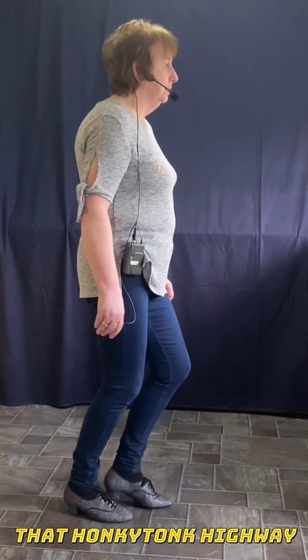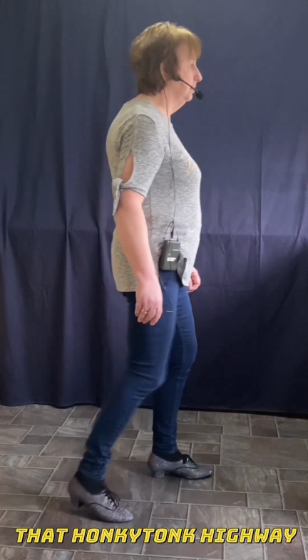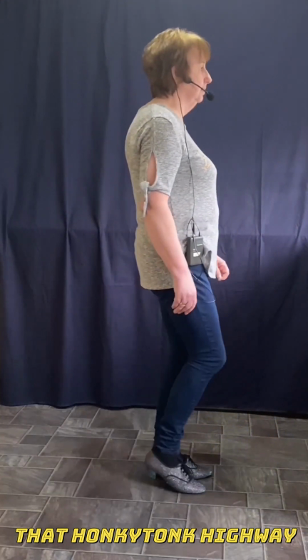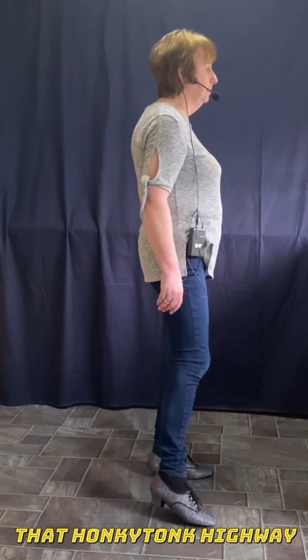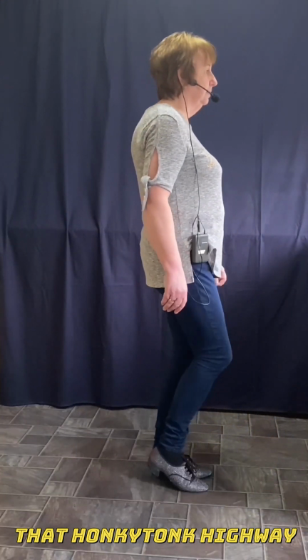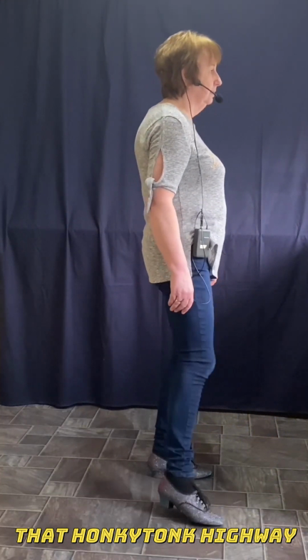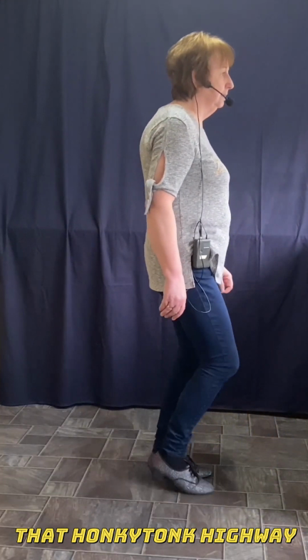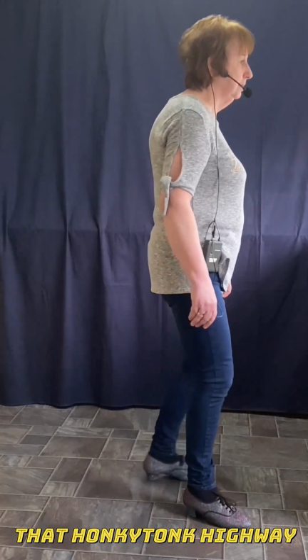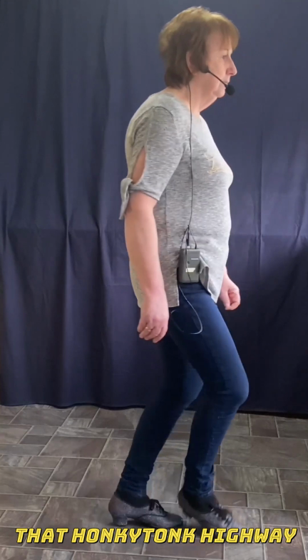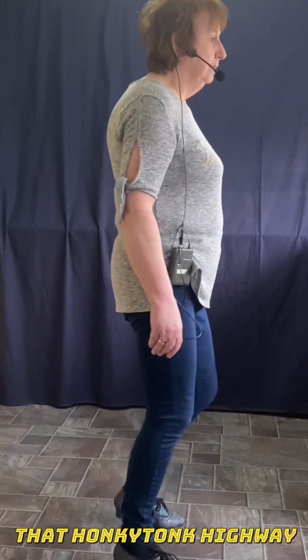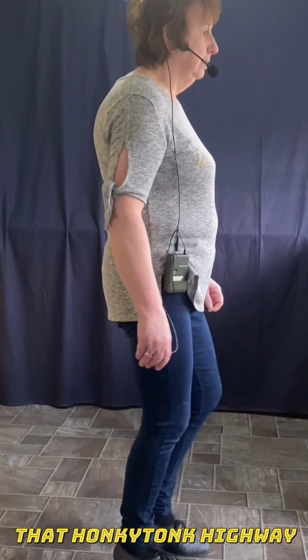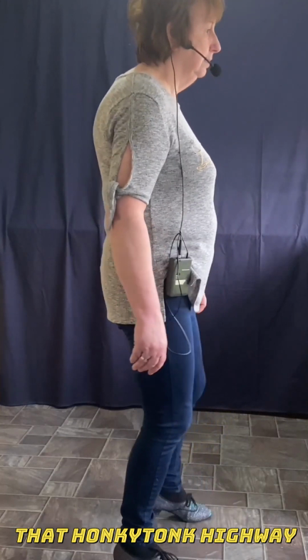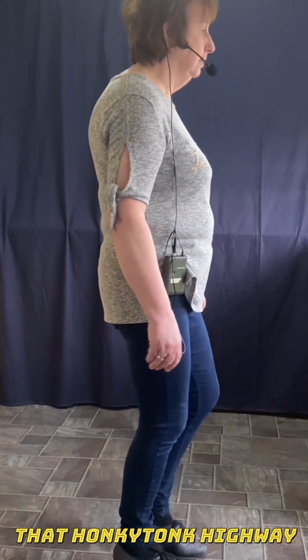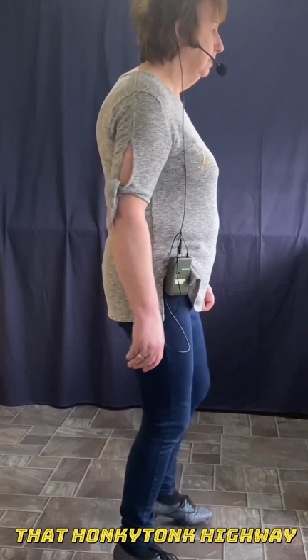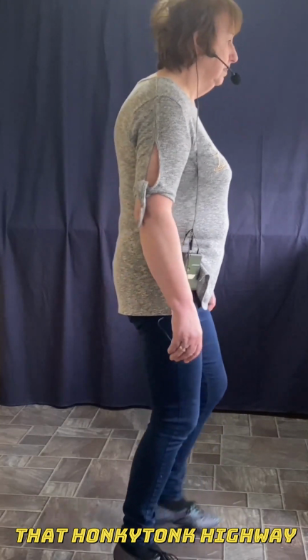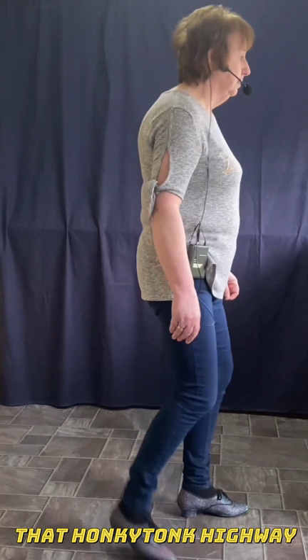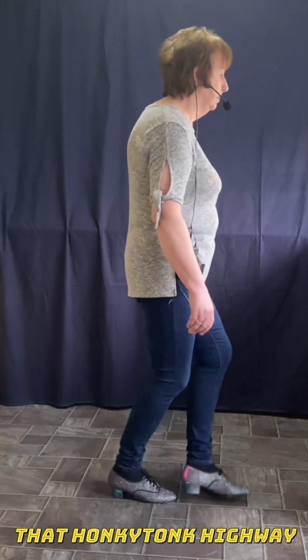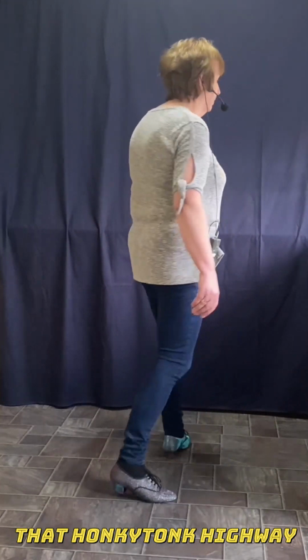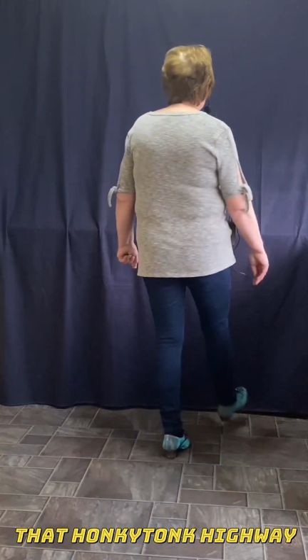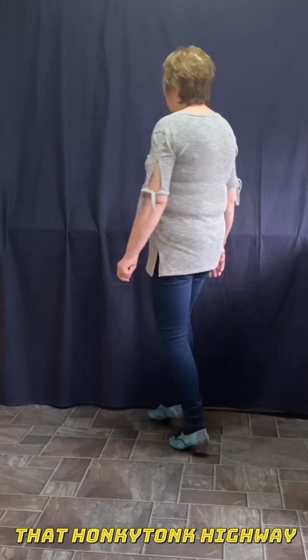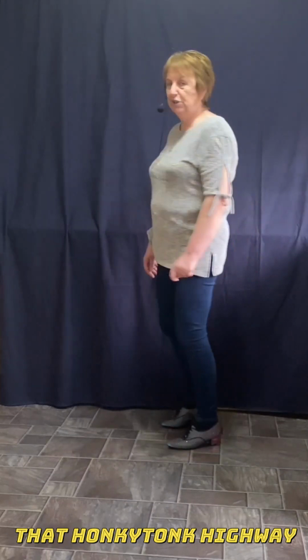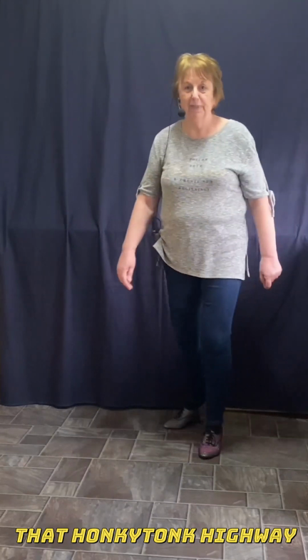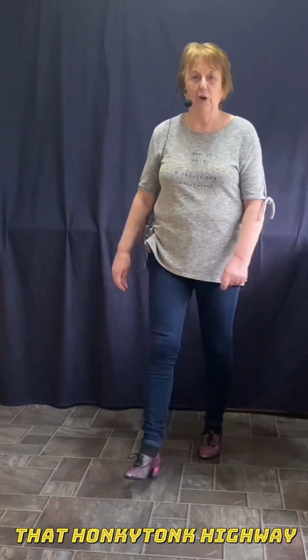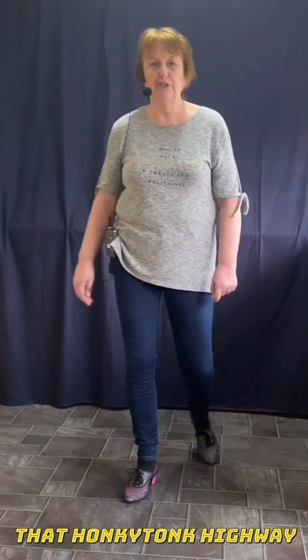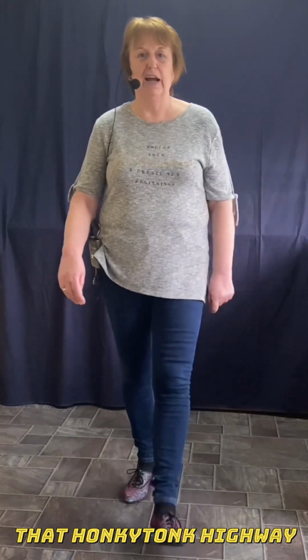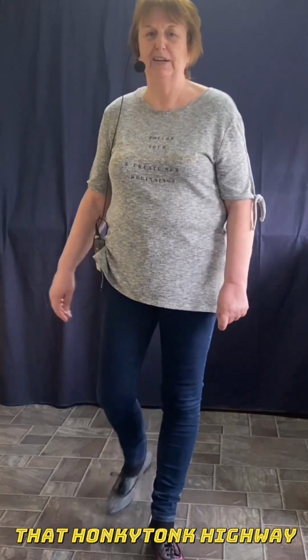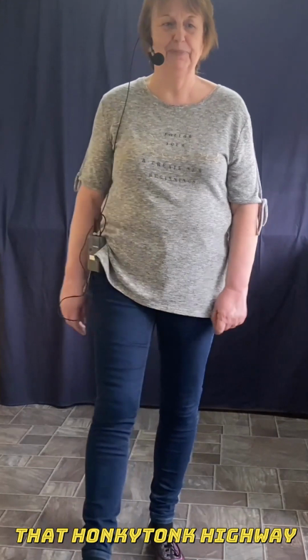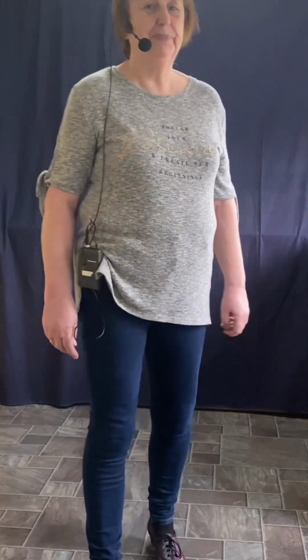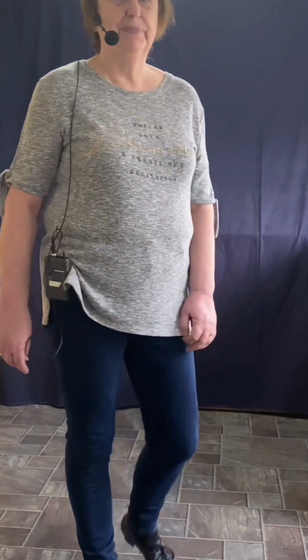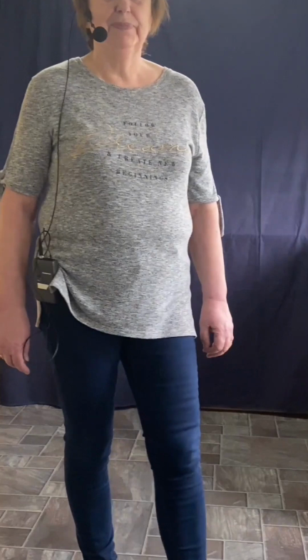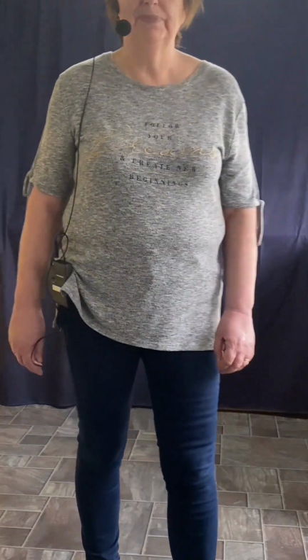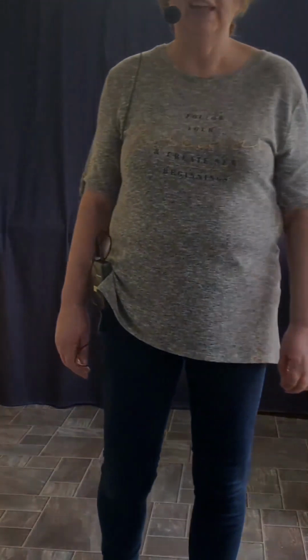To their Honky-Tonk, how are you calling me home? Welcome to Honky-Tonk TV. Thanks.